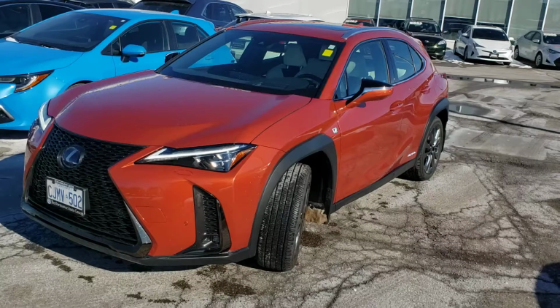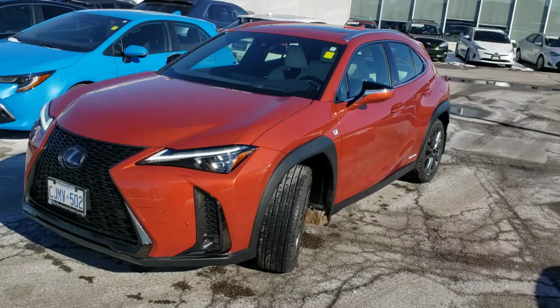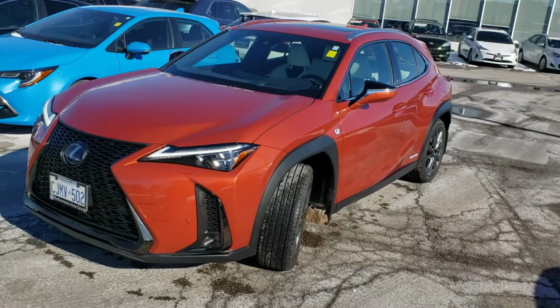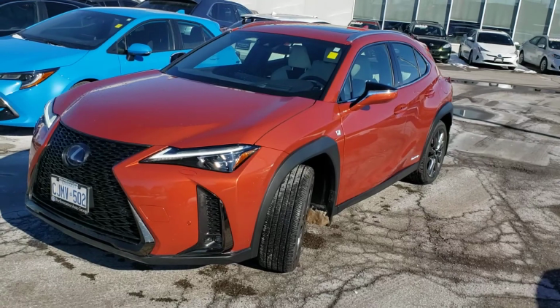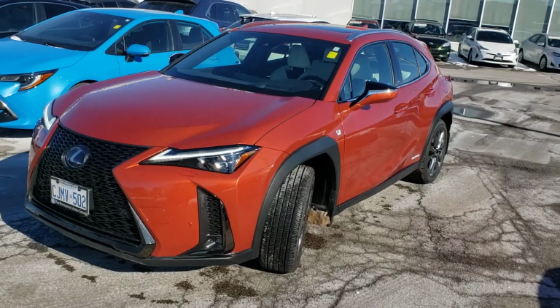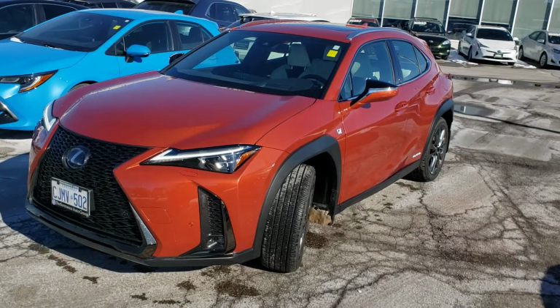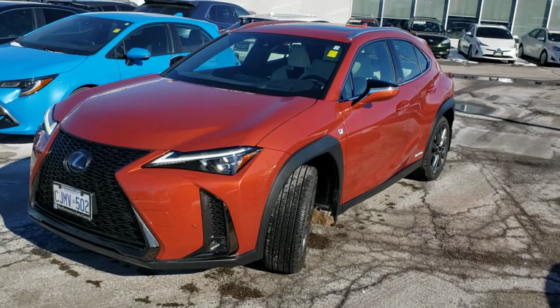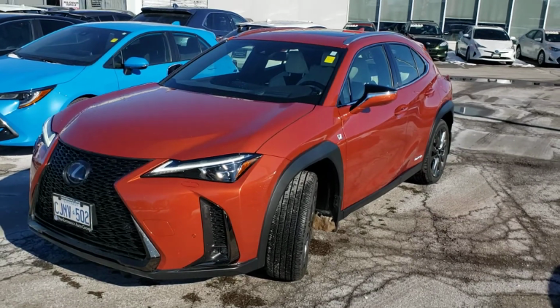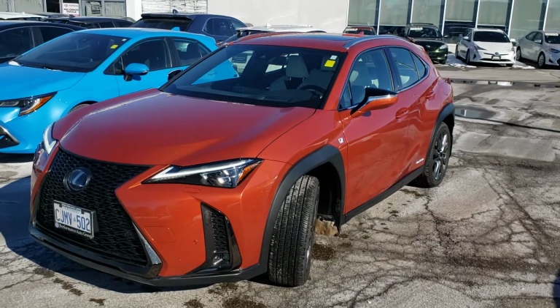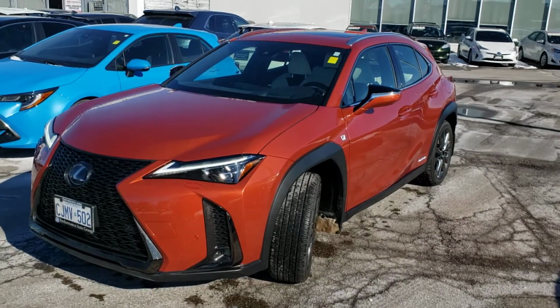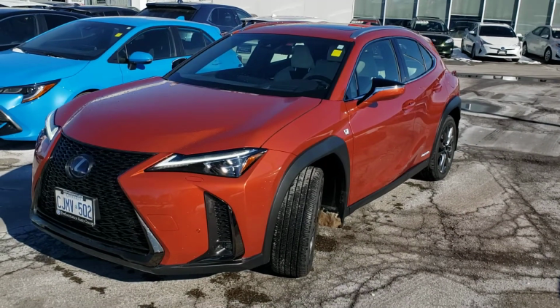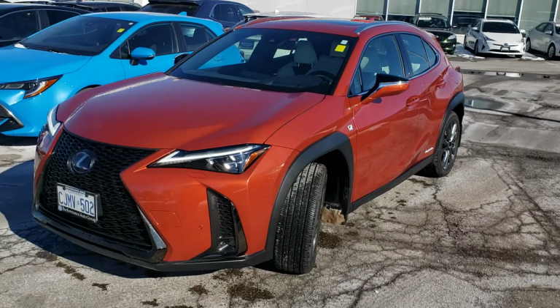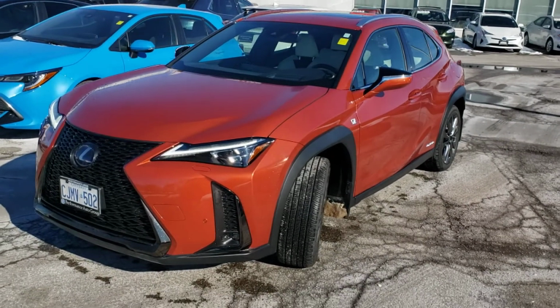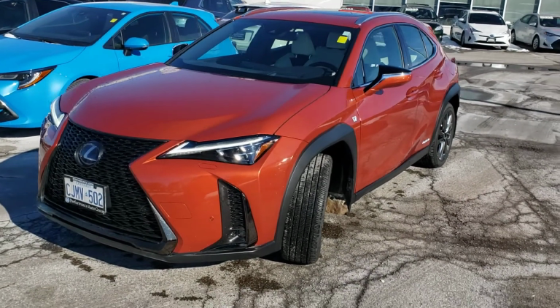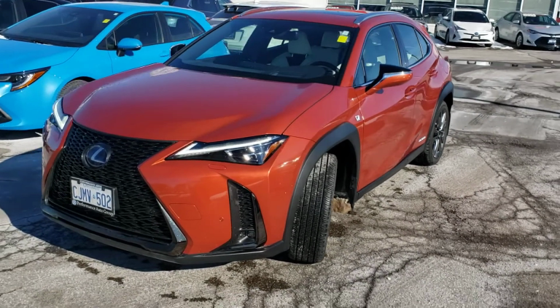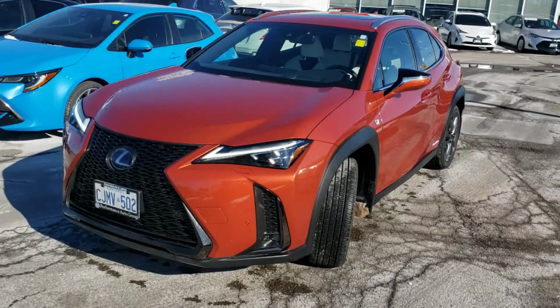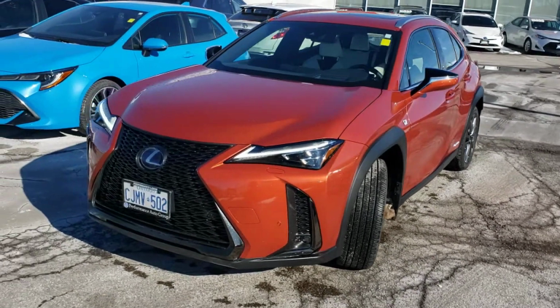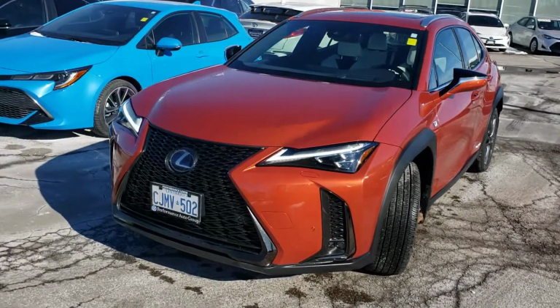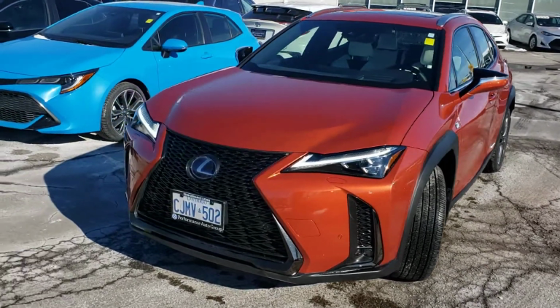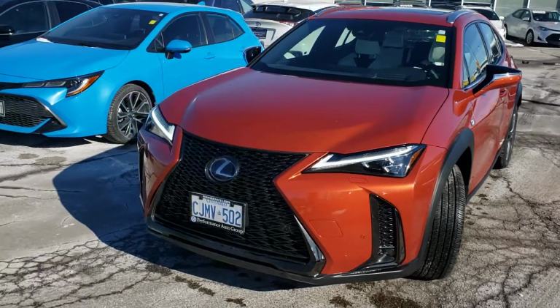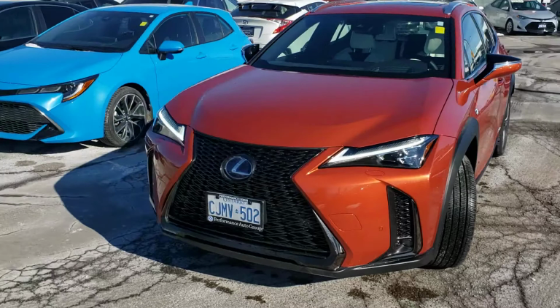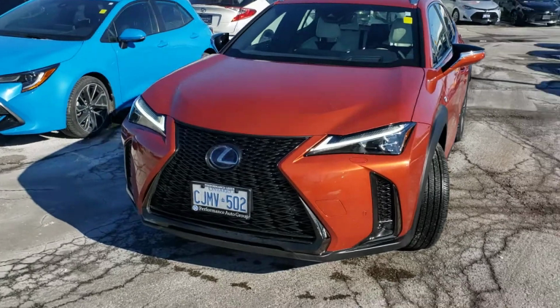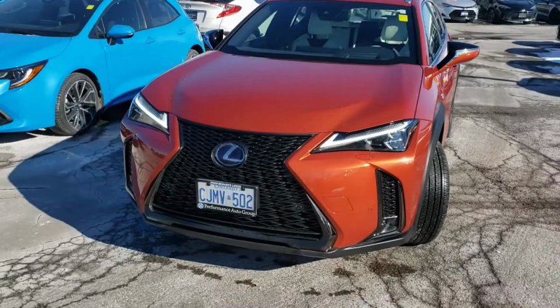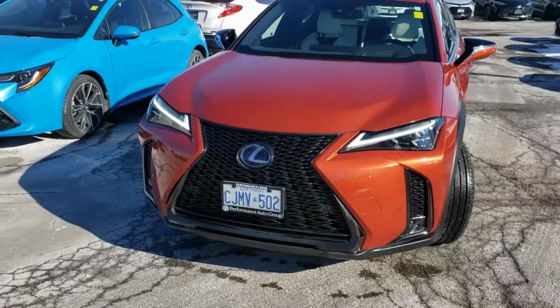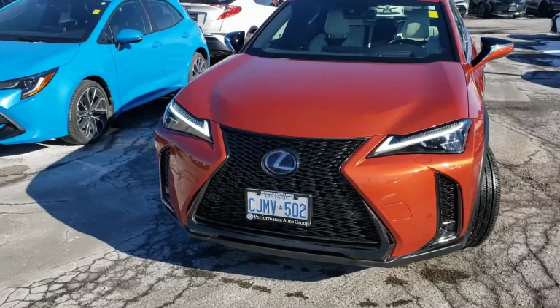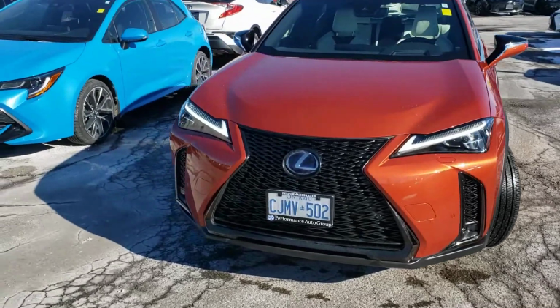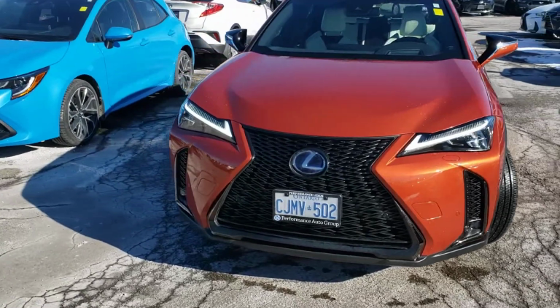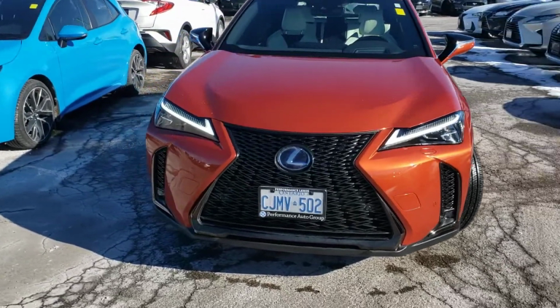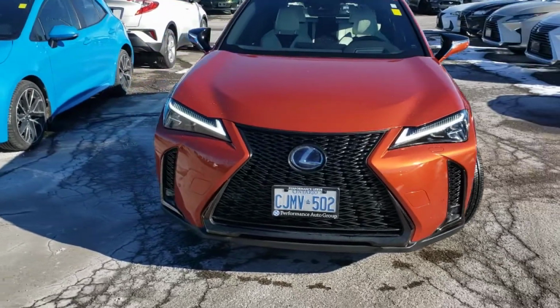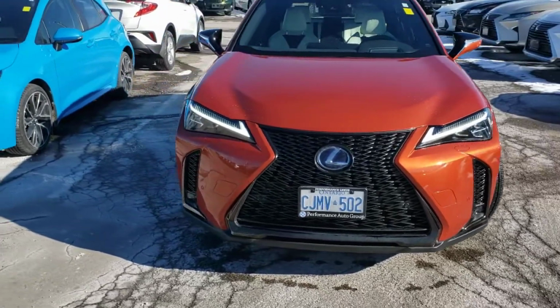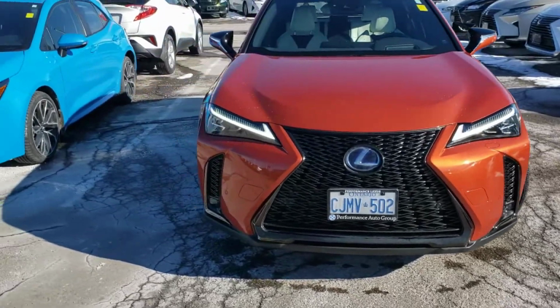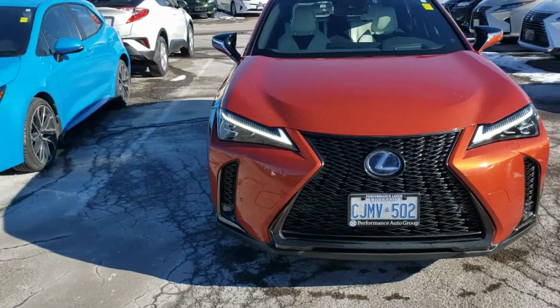Good afternoon Robin. Troy McPherson from Performance Lexus. I wanted to take a minute to thank you again for your inquiry.